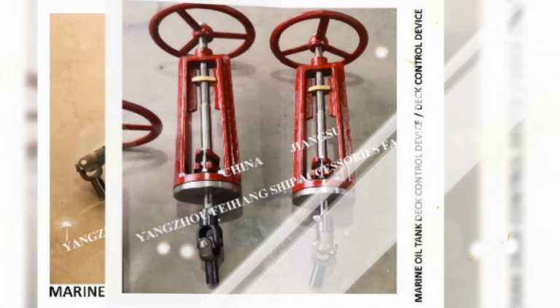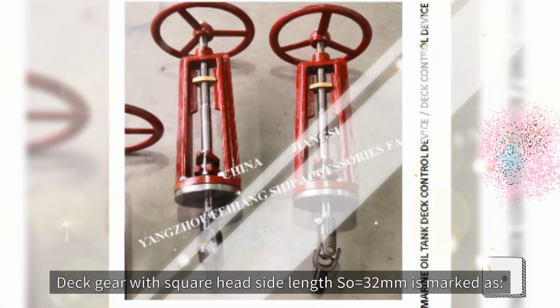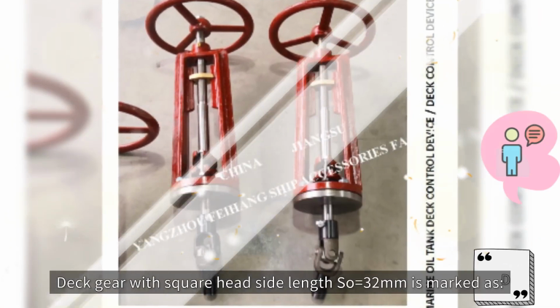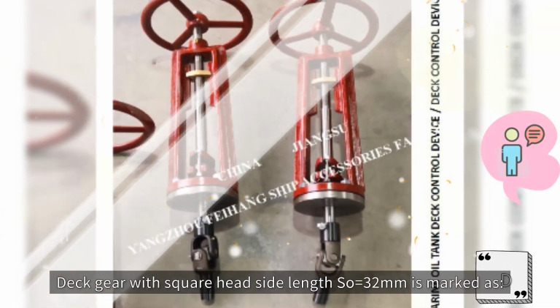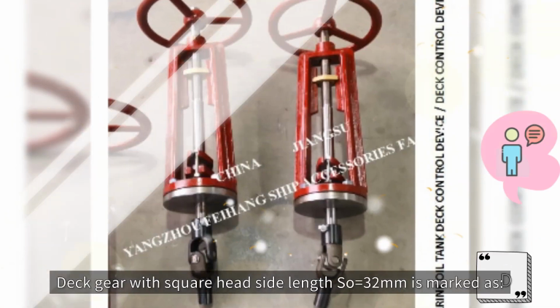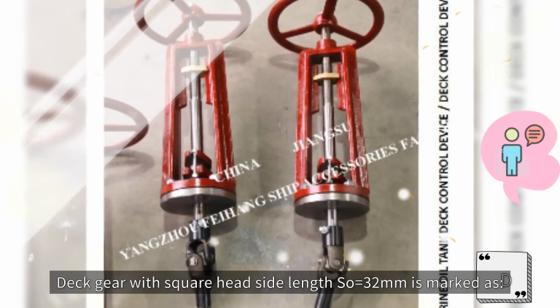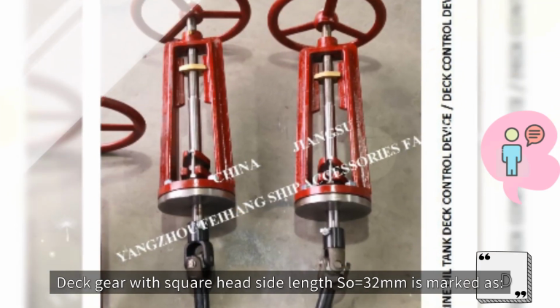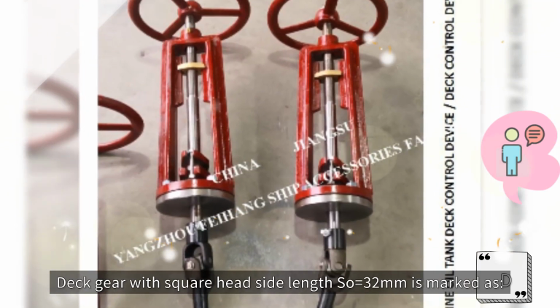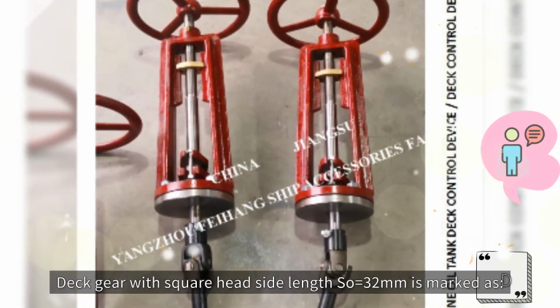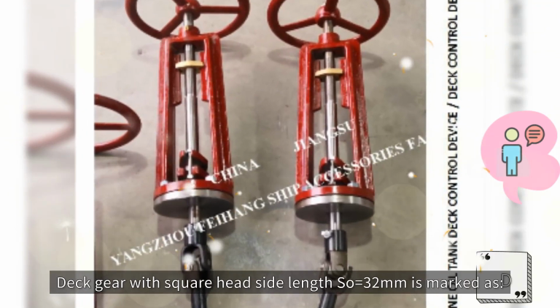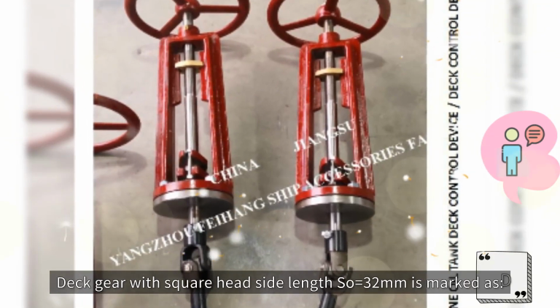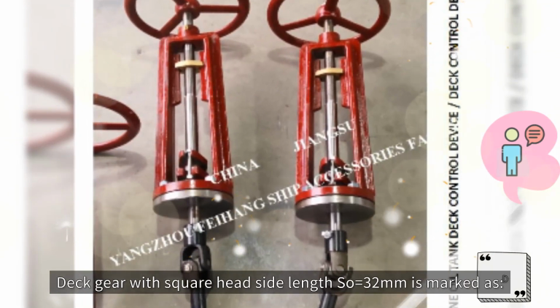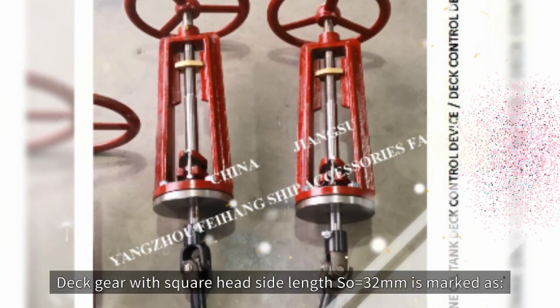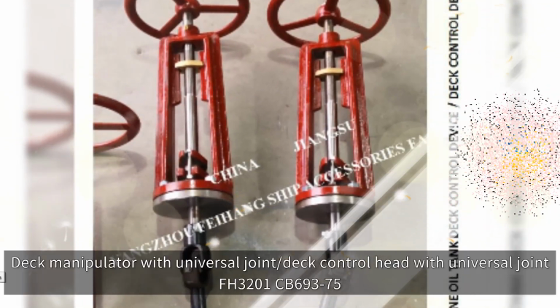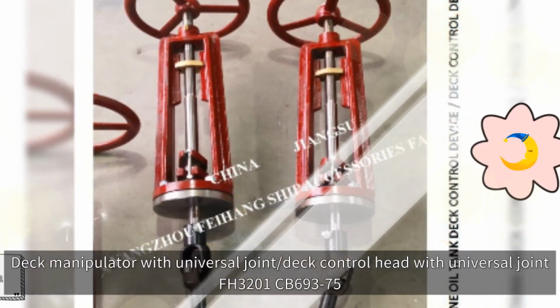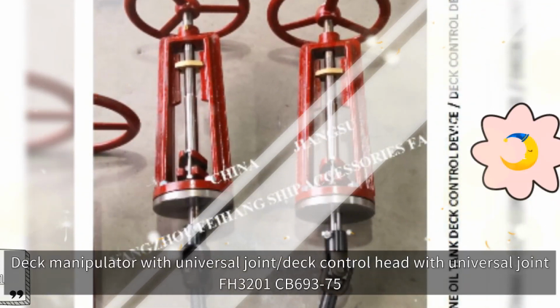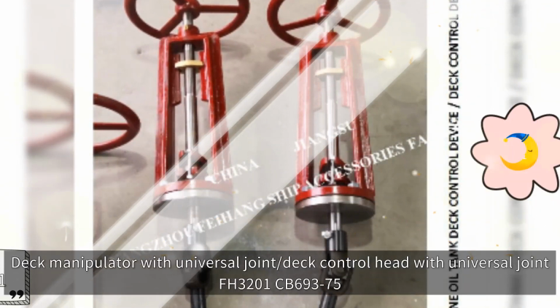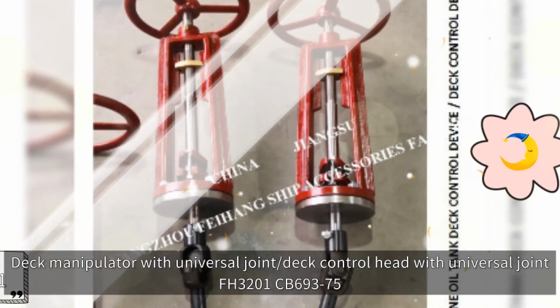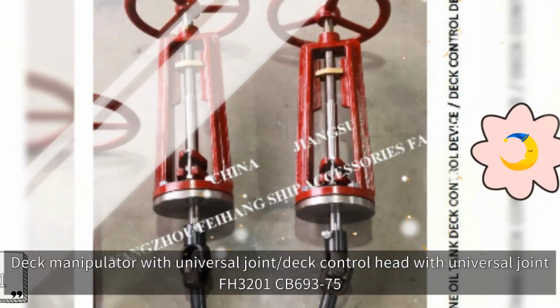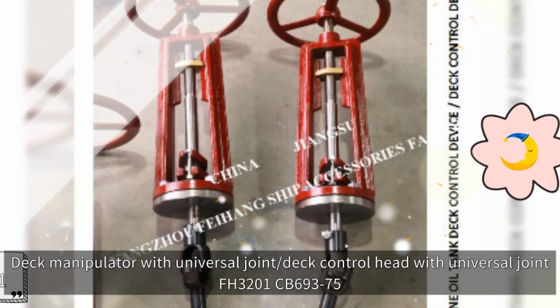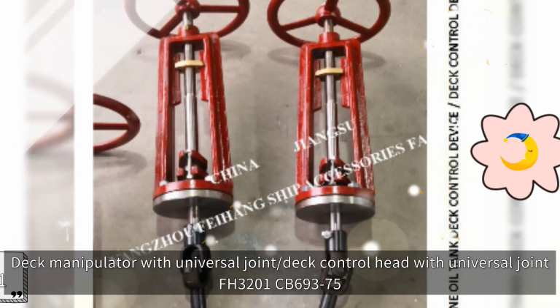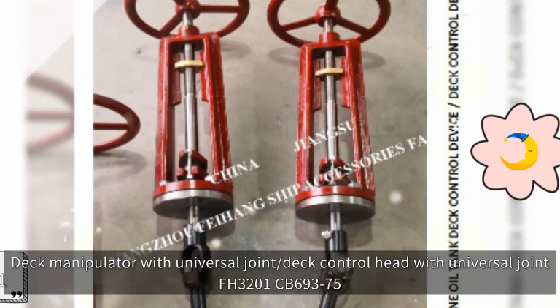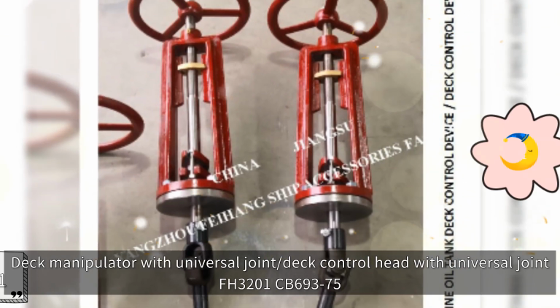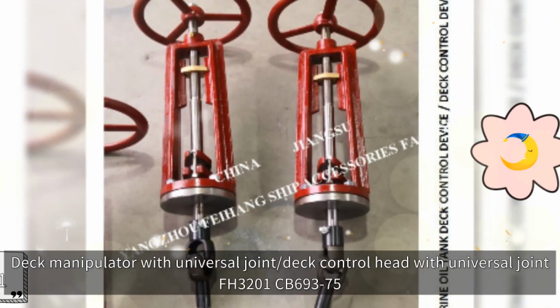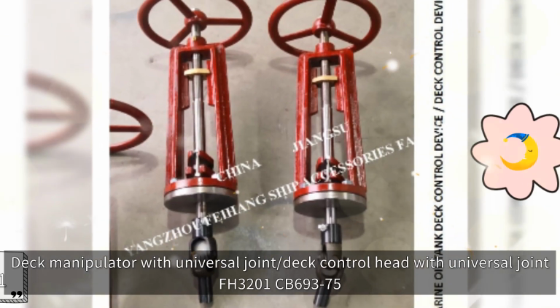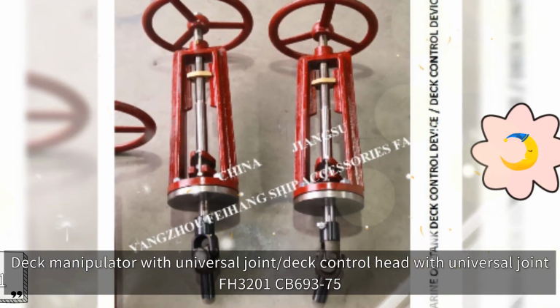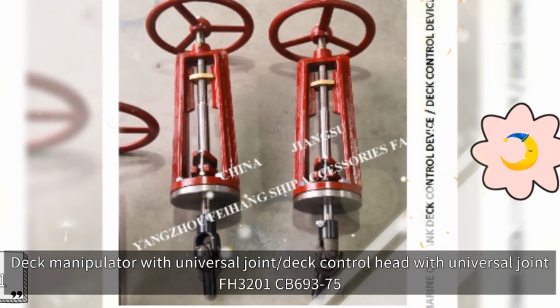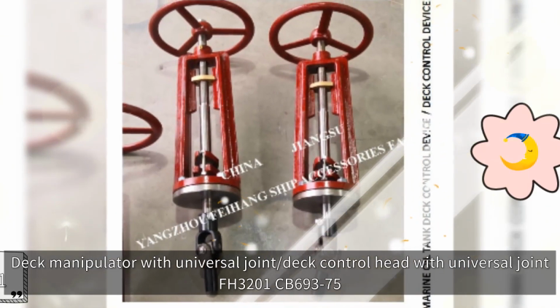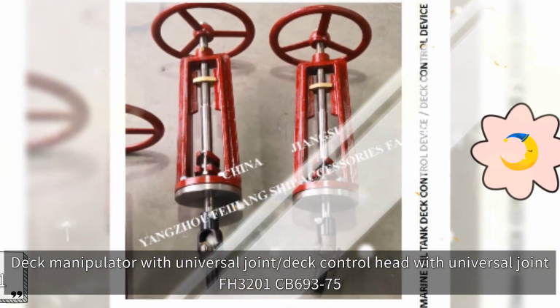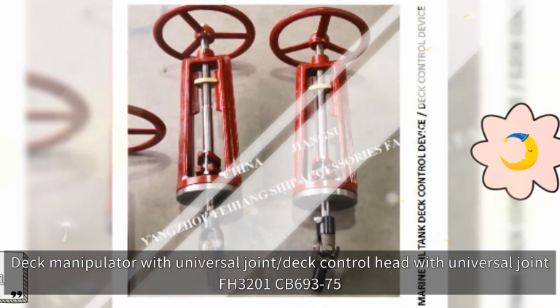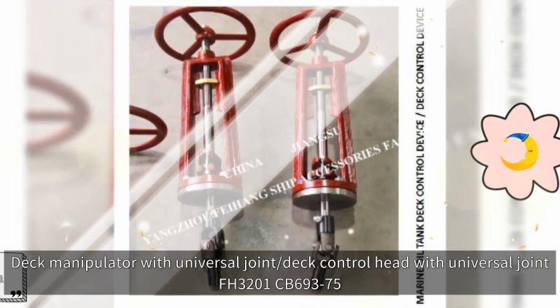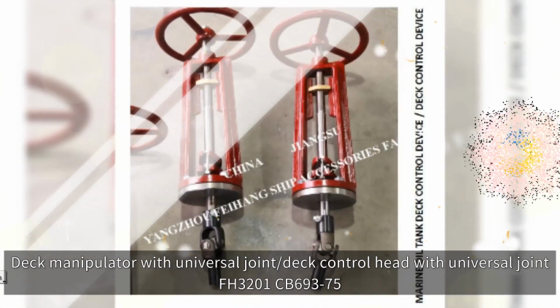Deck gear with square head side length S equals 32mm is marked as: Deck Manipulator with Universal Joint, Deck Control Head with Universal Joint, FH3201 CB69-375.